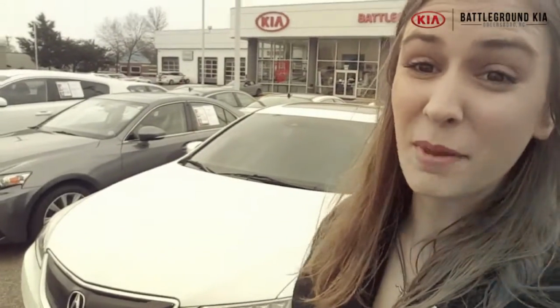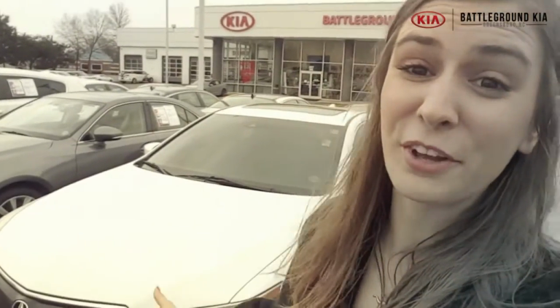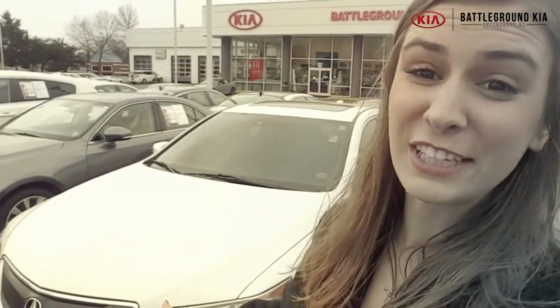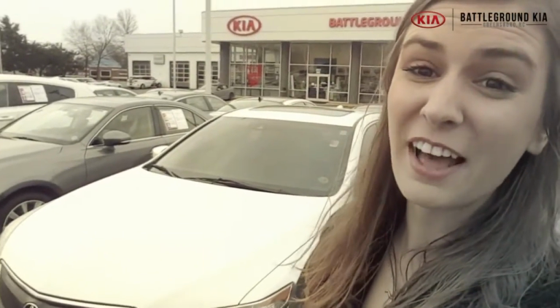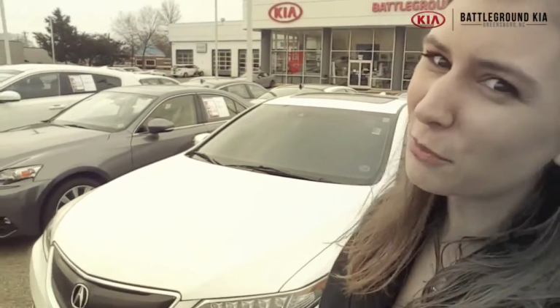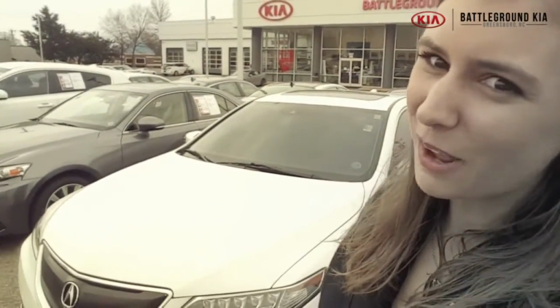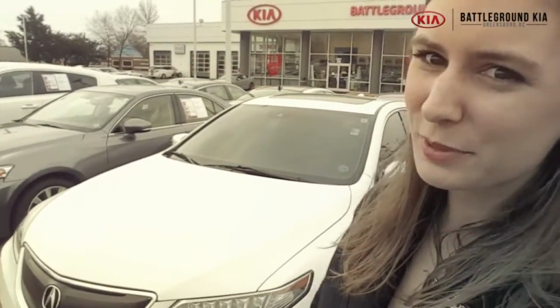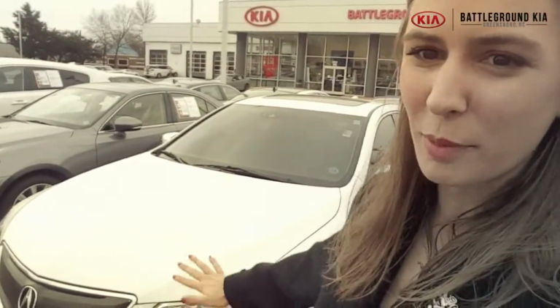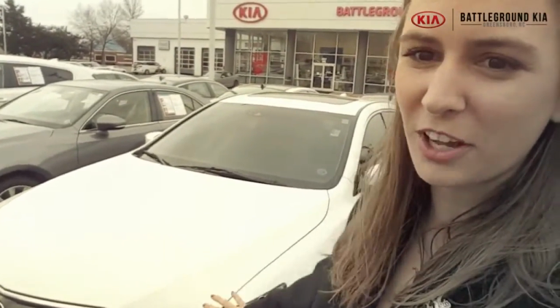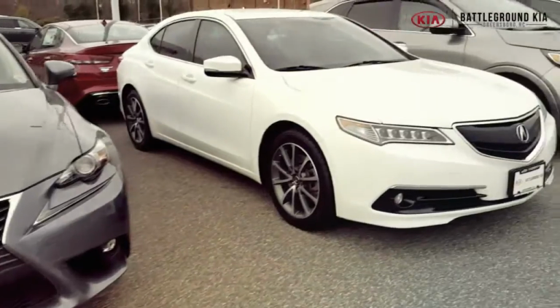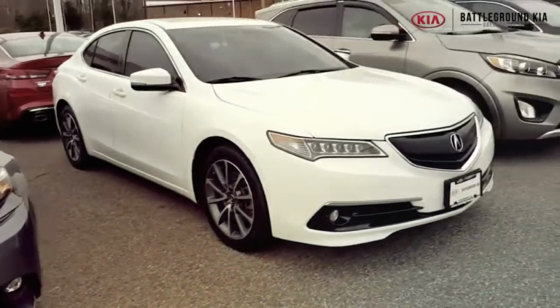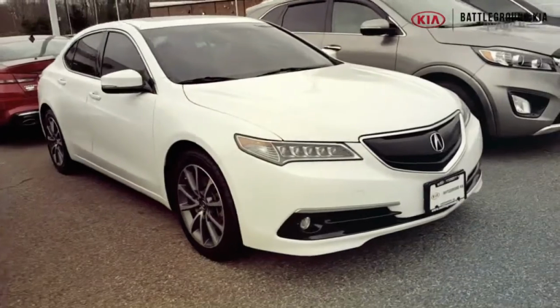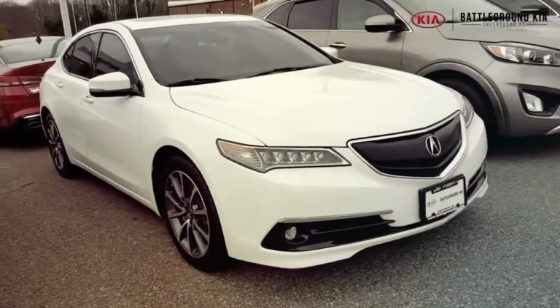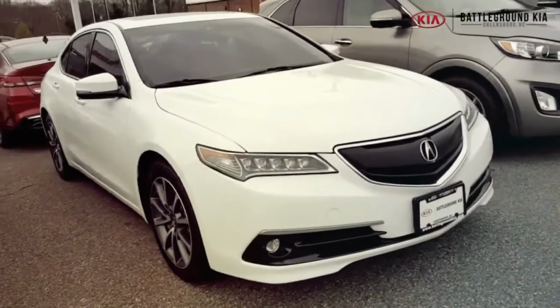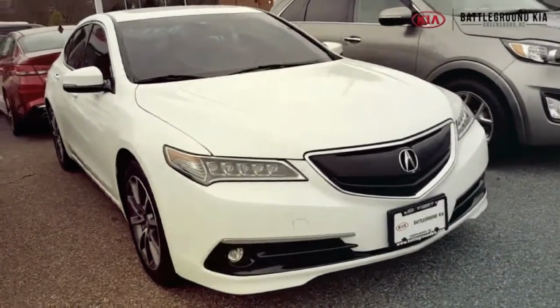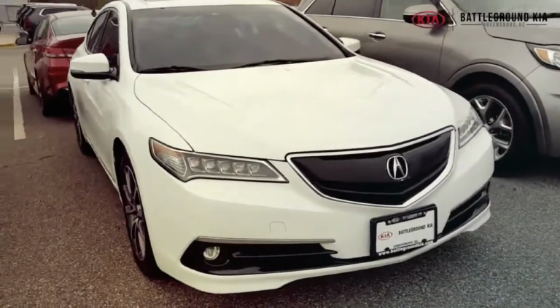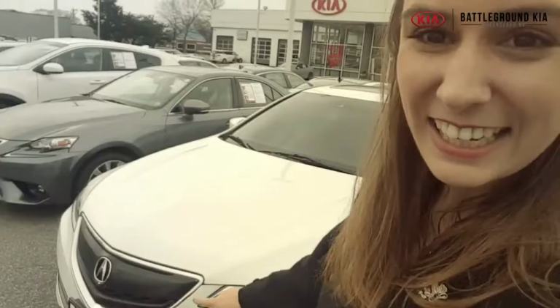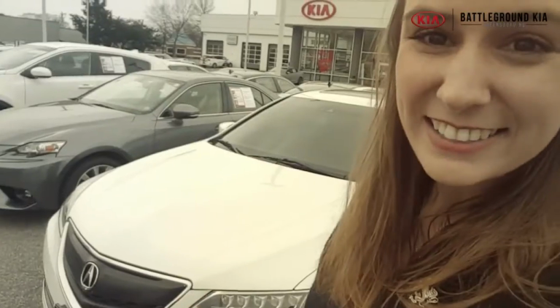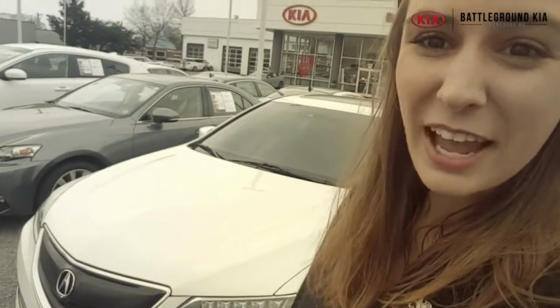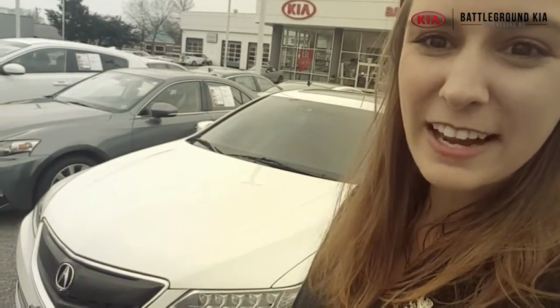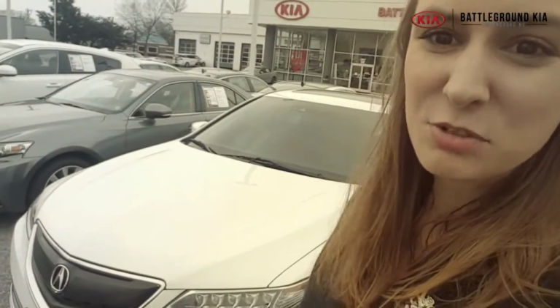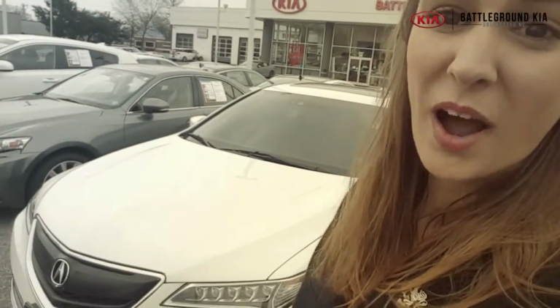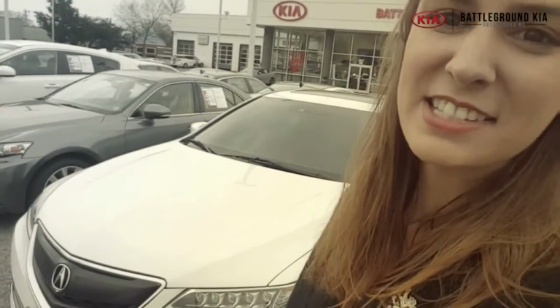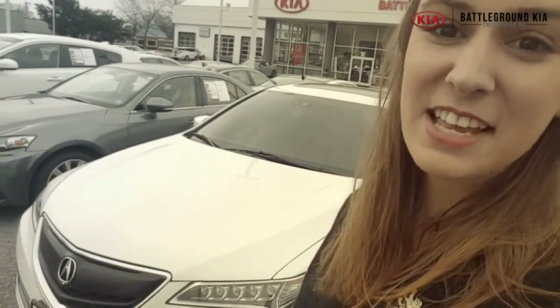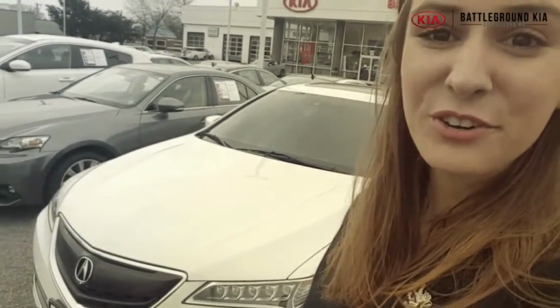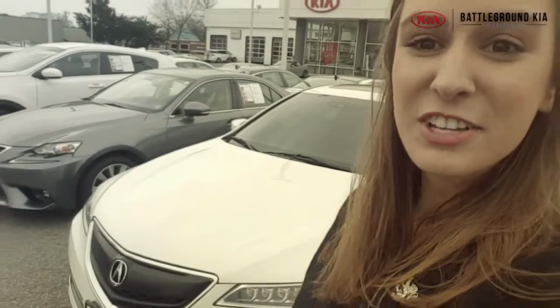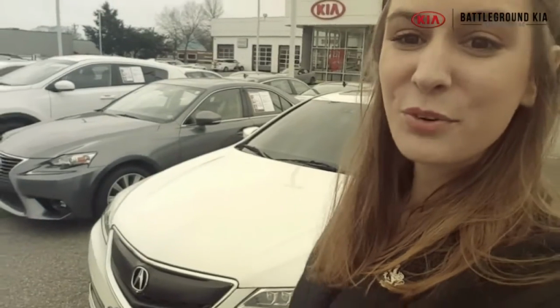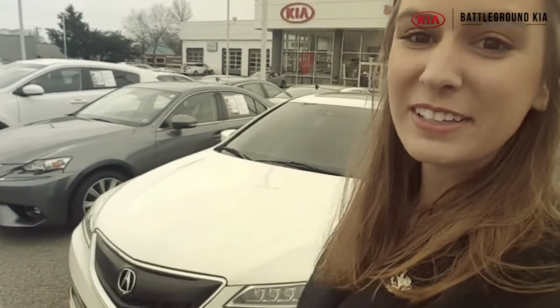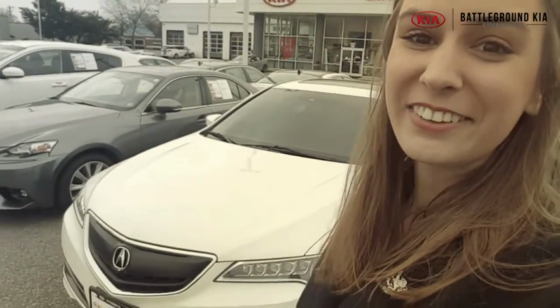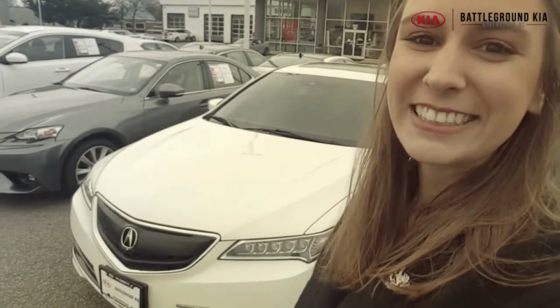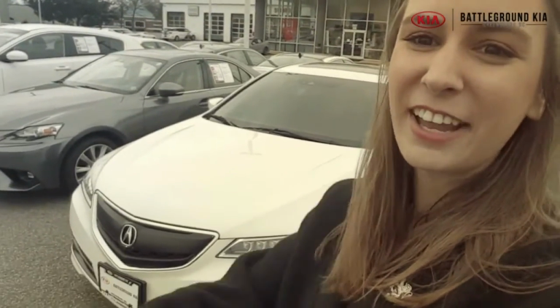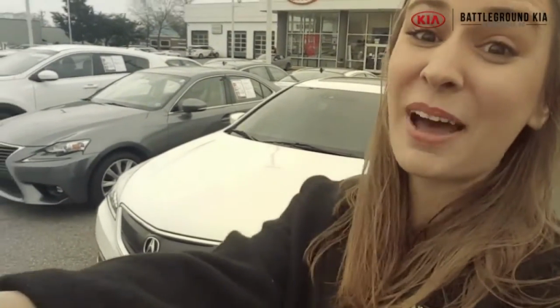Maybe you're looking for something a little bit smaller with a little bit more luxury. Check out the 2017 Acura TLX that we have right now. This one's white, it's got a sunroof, it's really nice on the inside. You gotta come by.